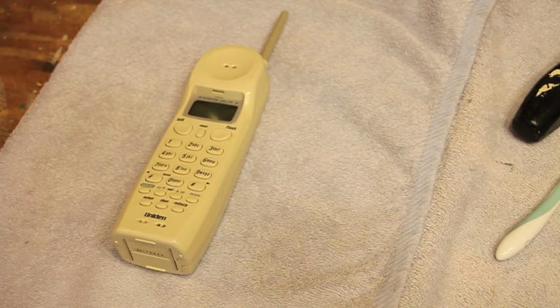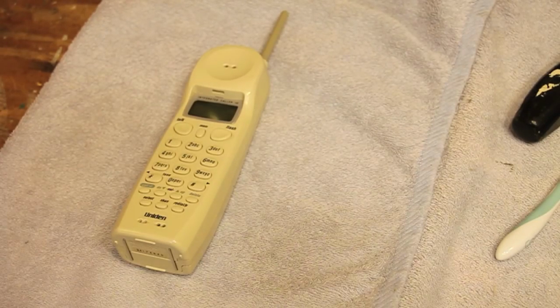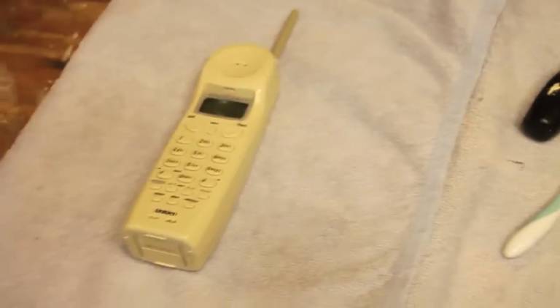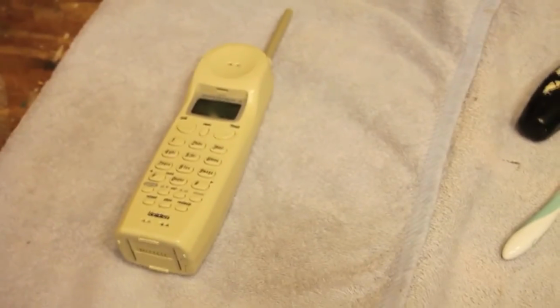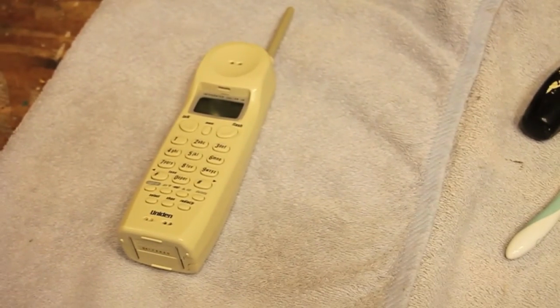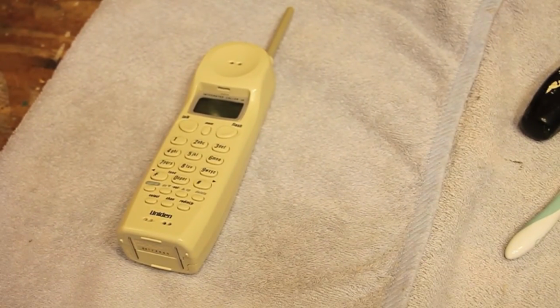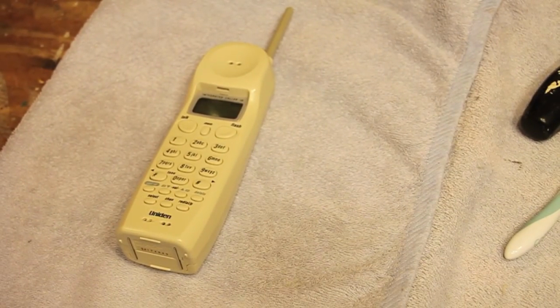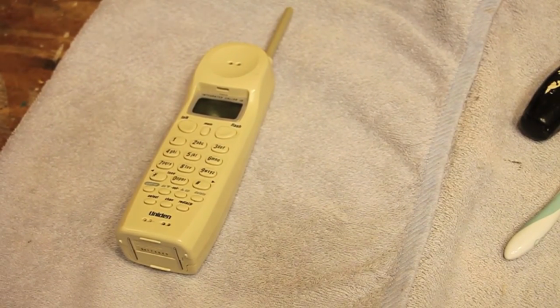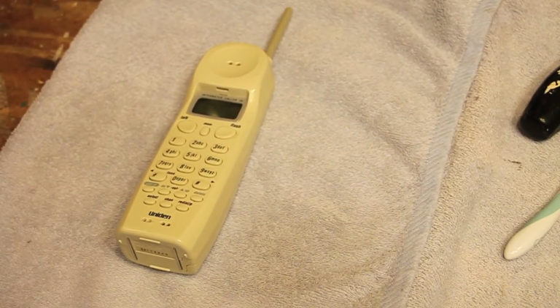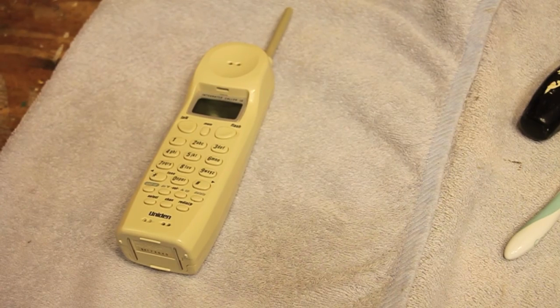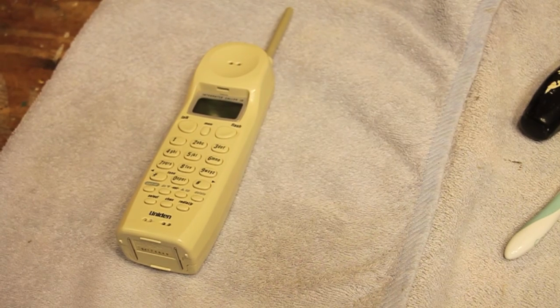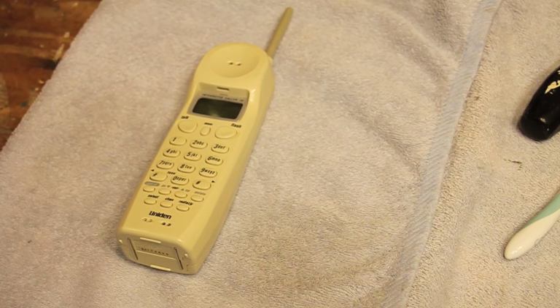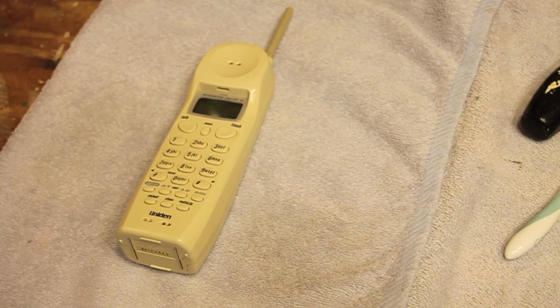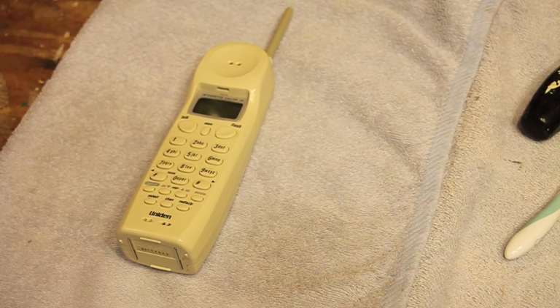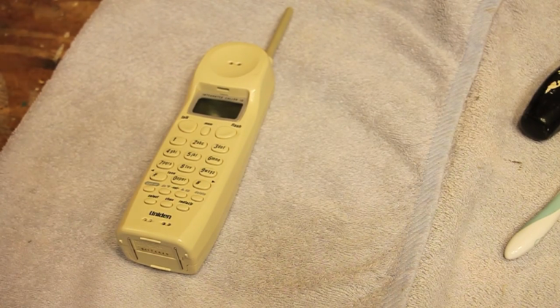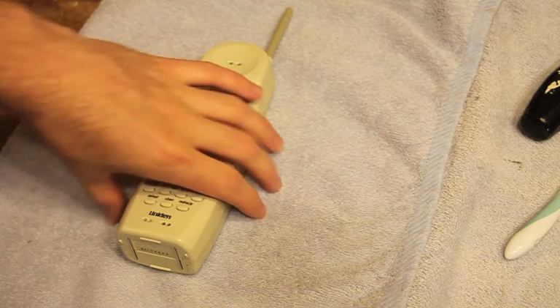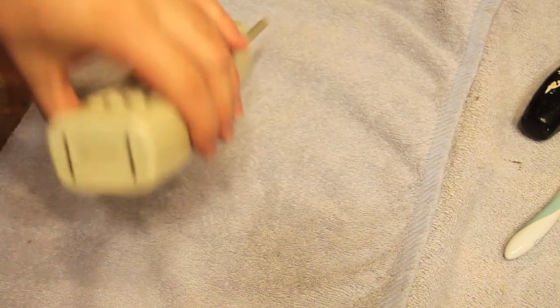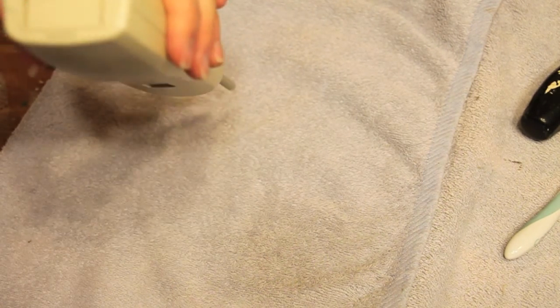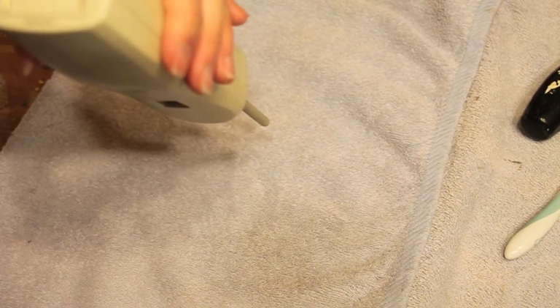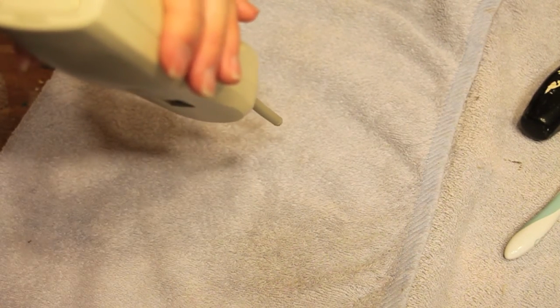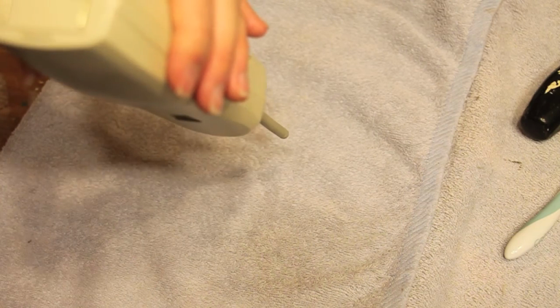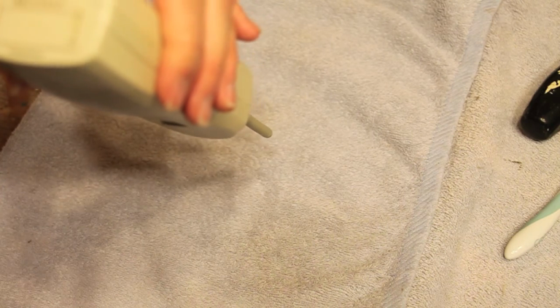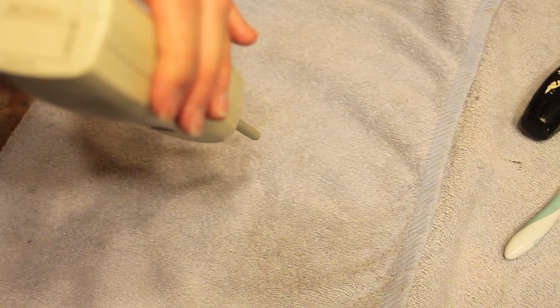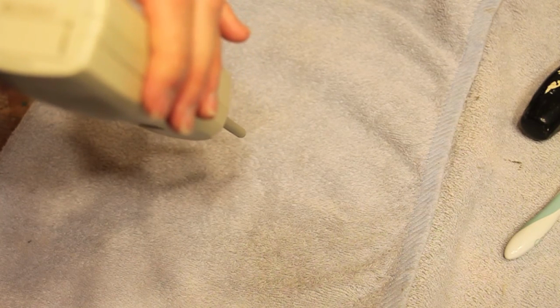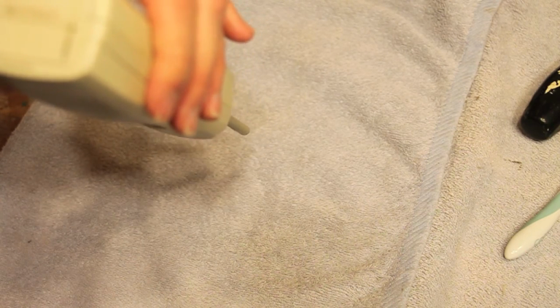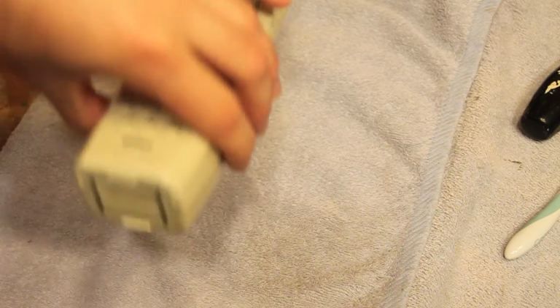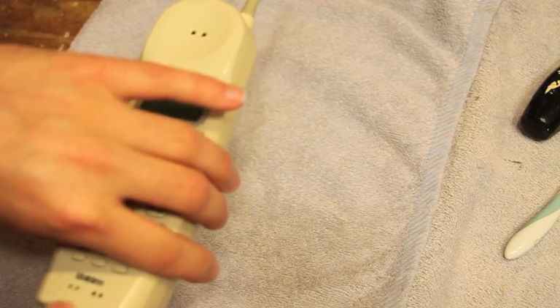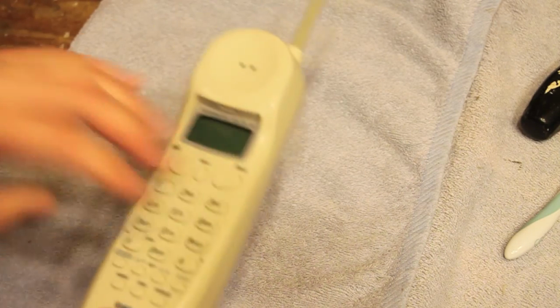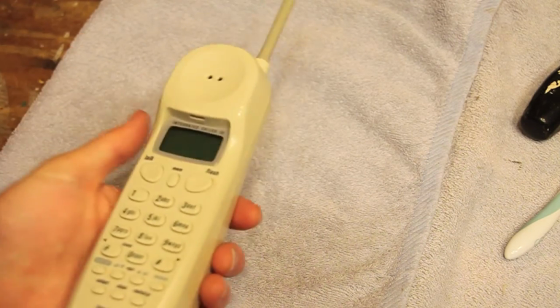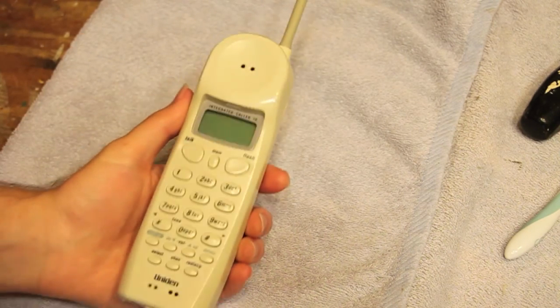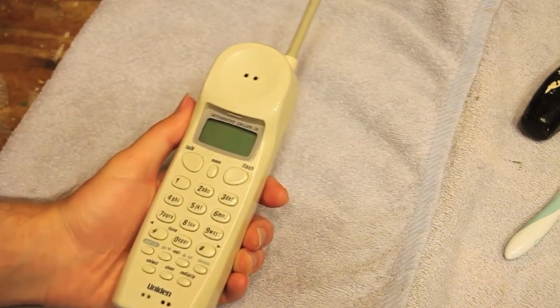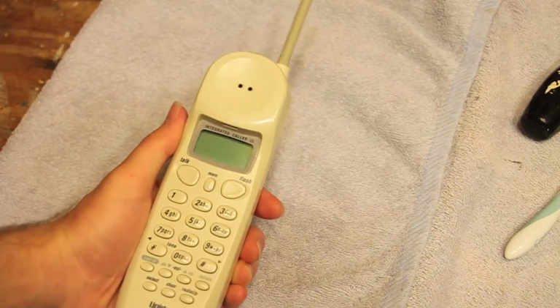Hello viewers, it's our Garnet. Today for repair I have a Uniden telephone. This is a 900 megahertz EXI7-960. Pretty cool telephone.